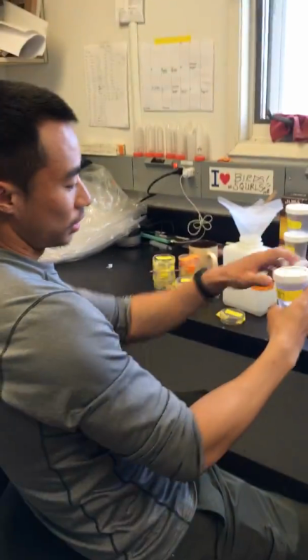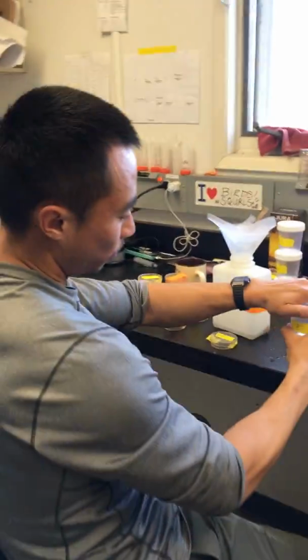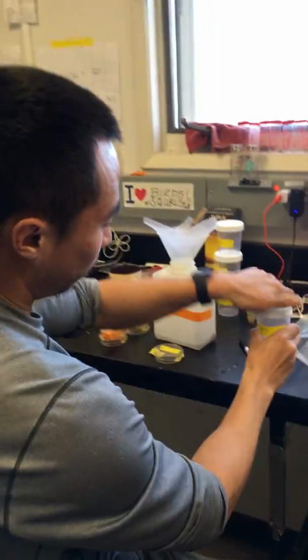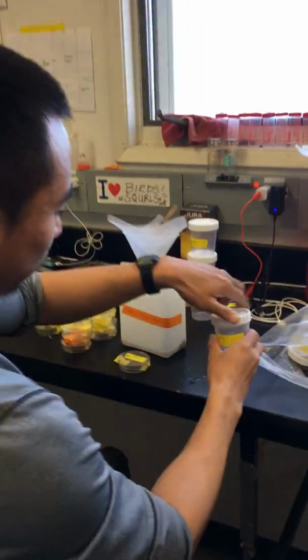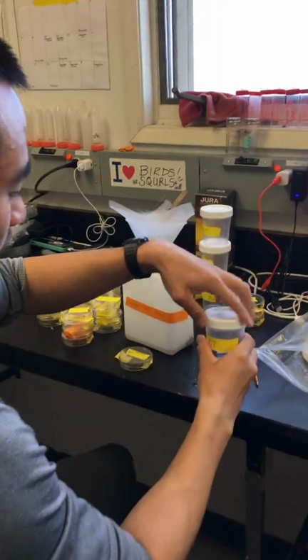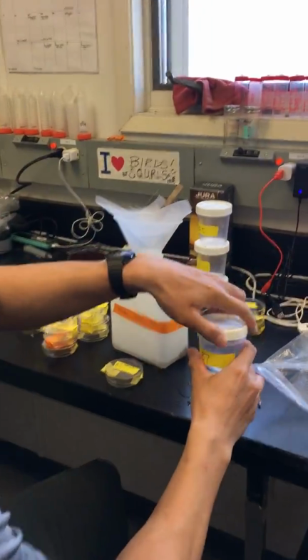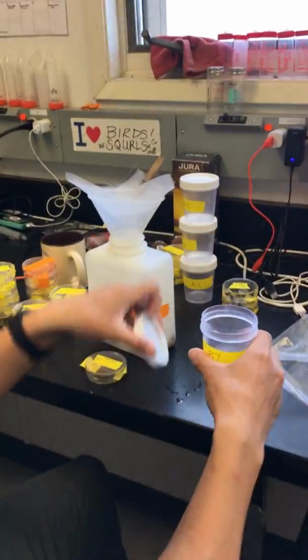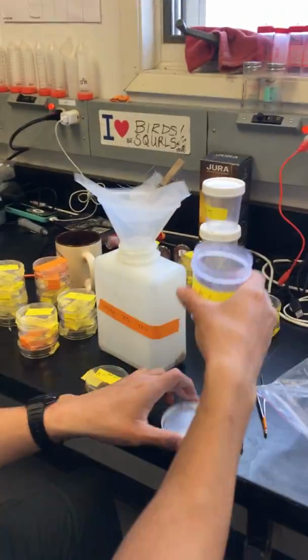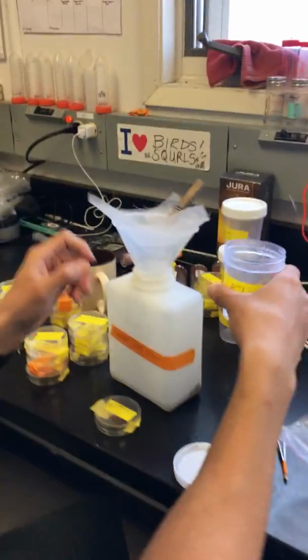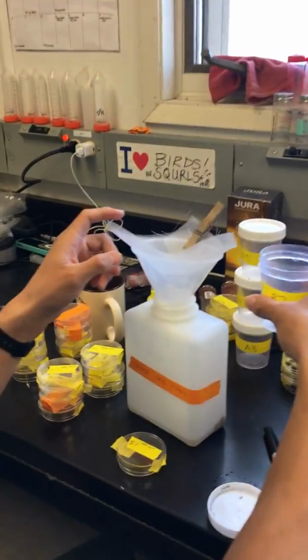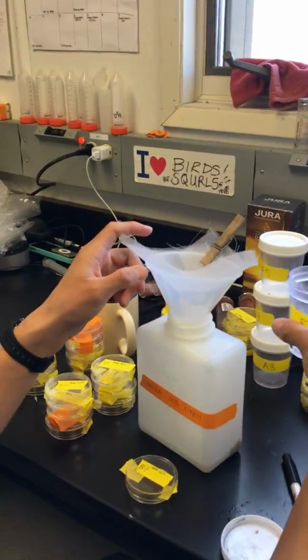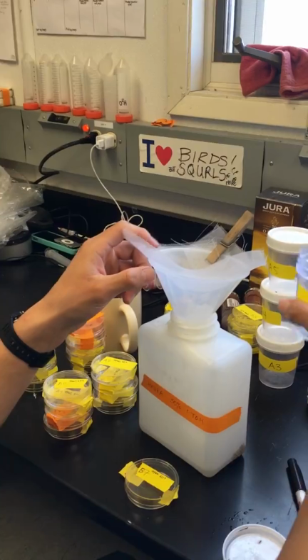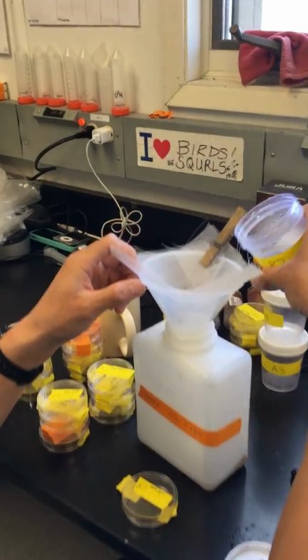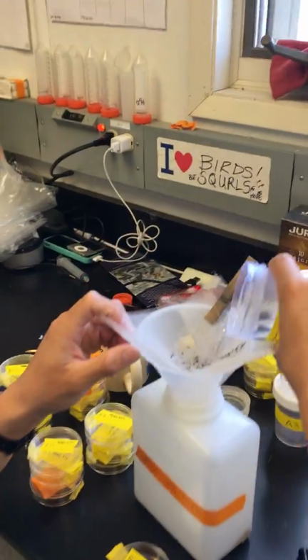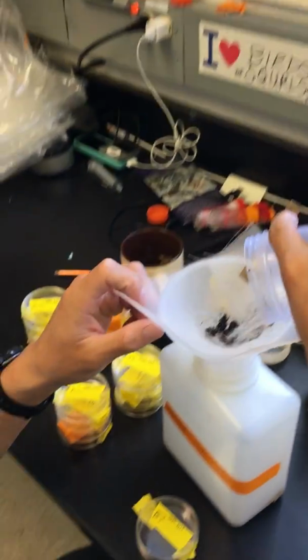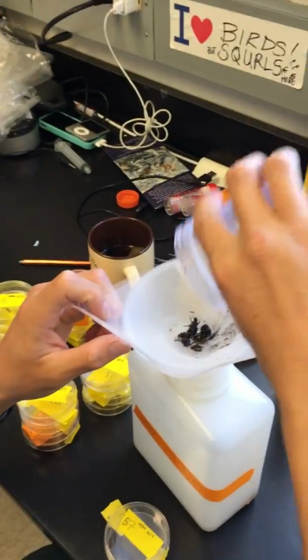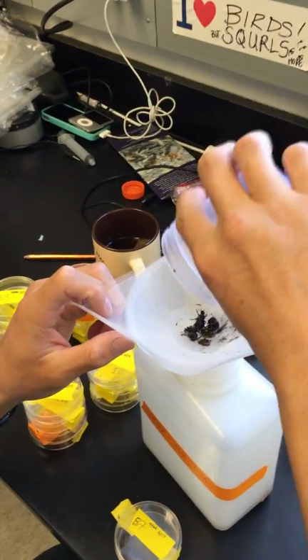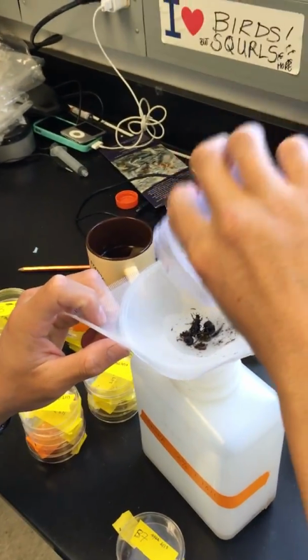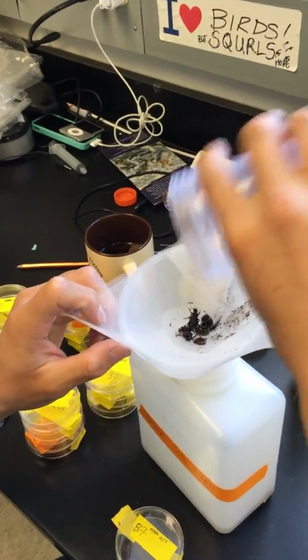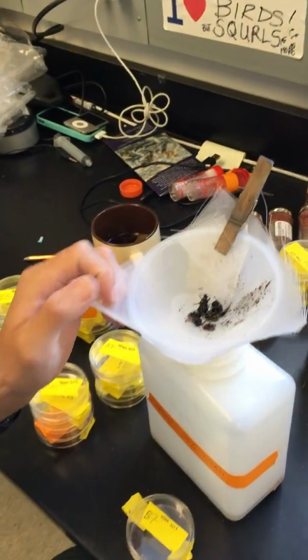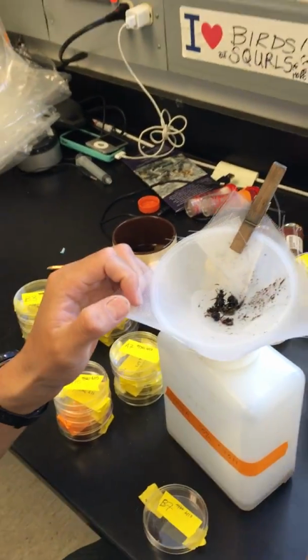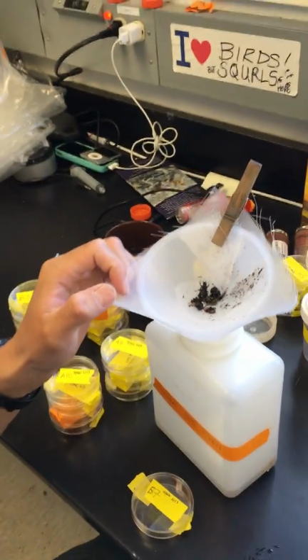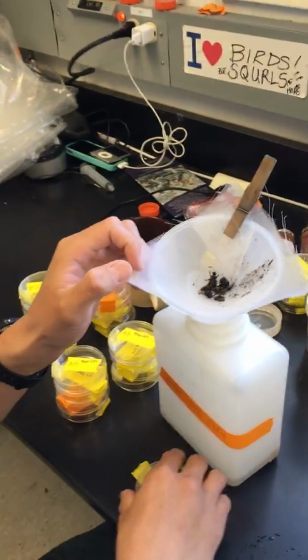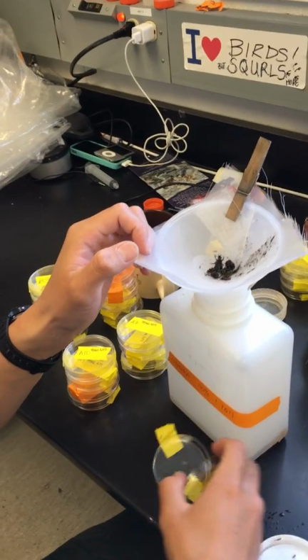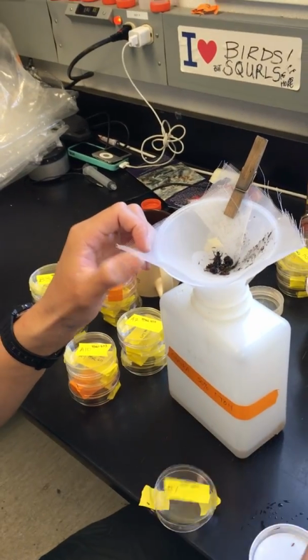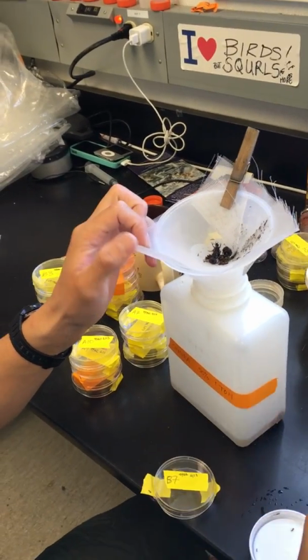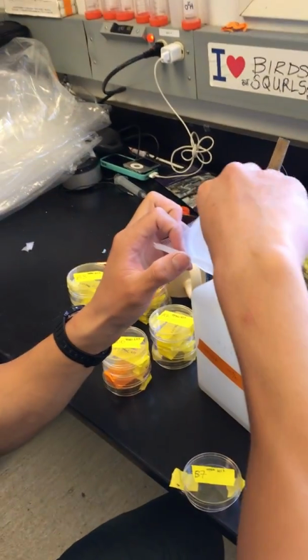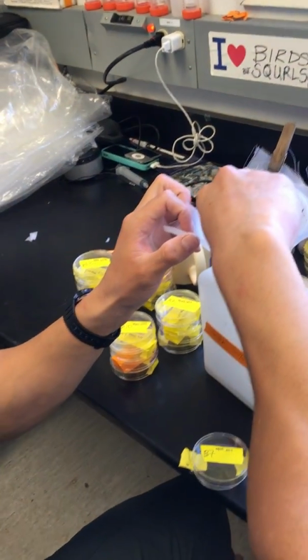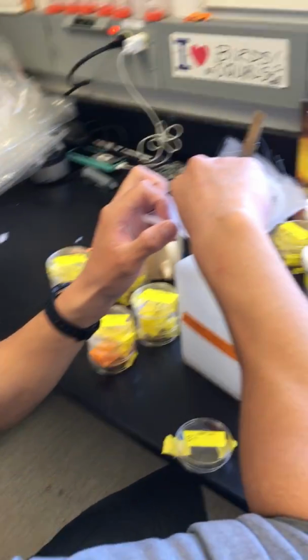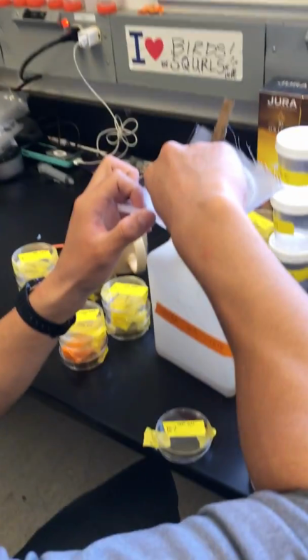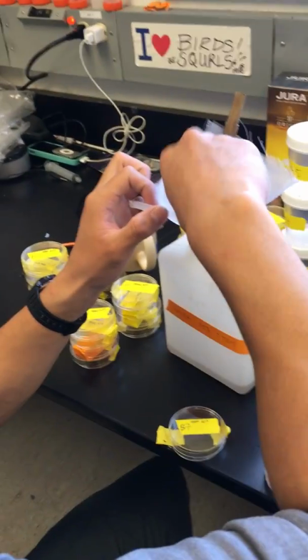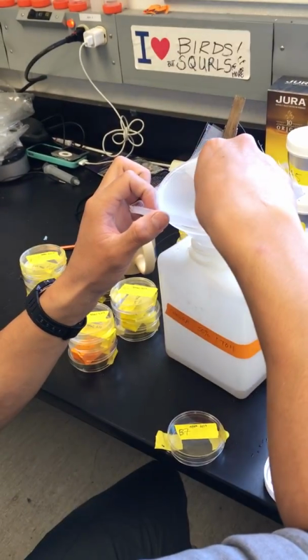So we filter out the alcohol and keep the bugs. And then we just pick out whatever insects we see.